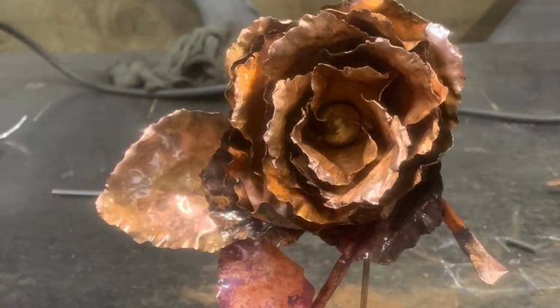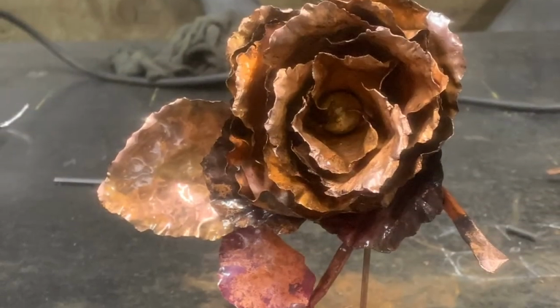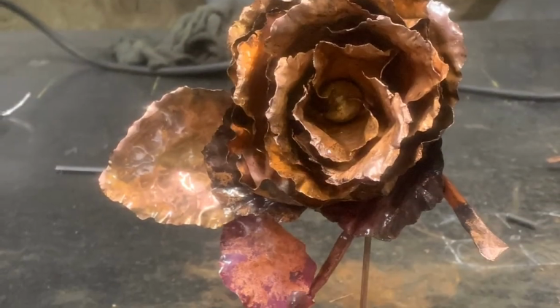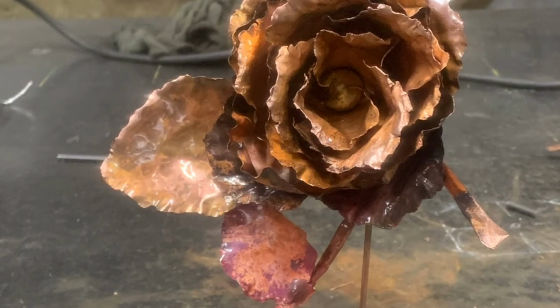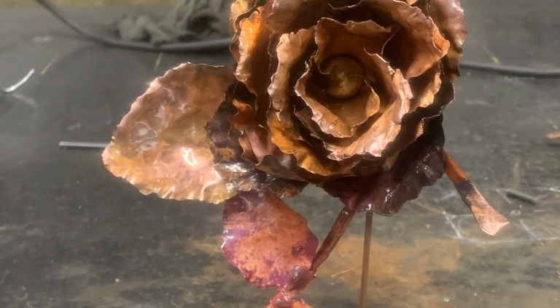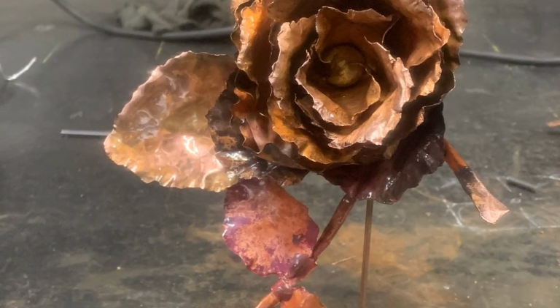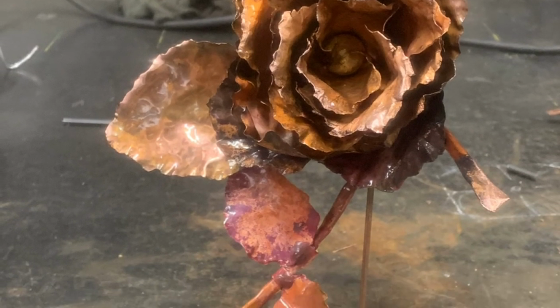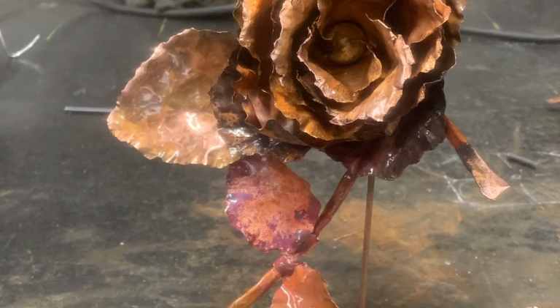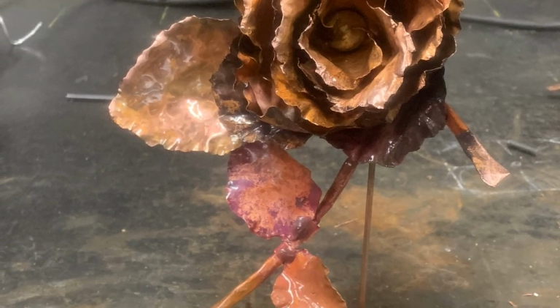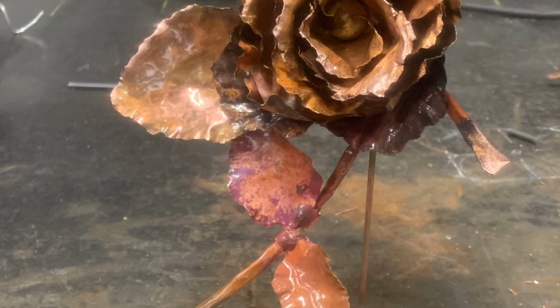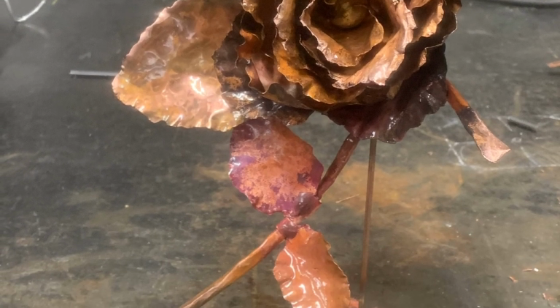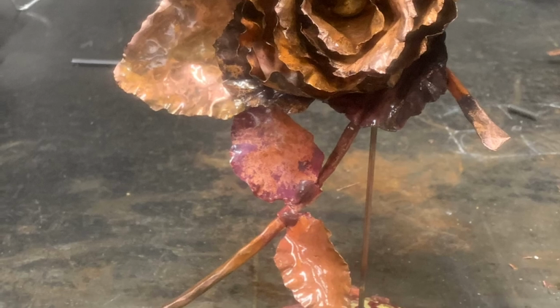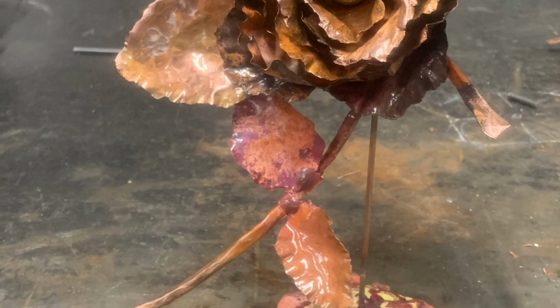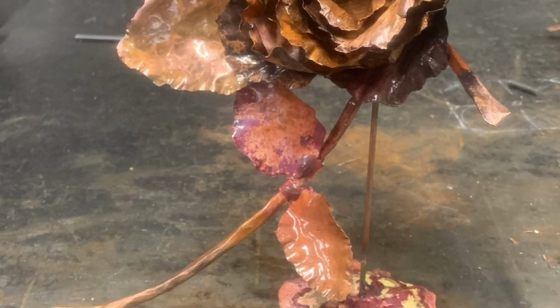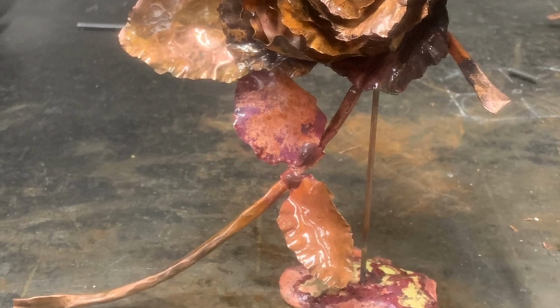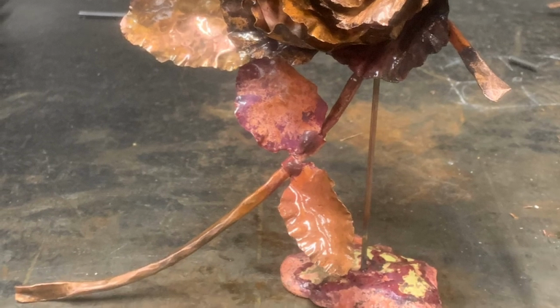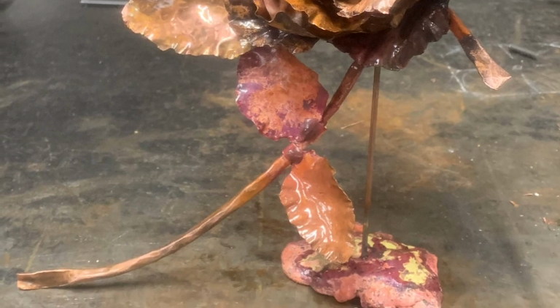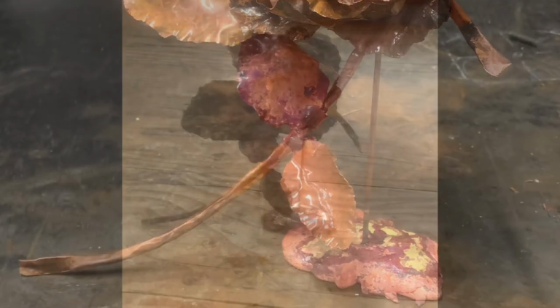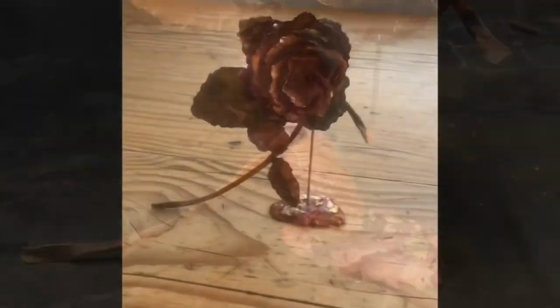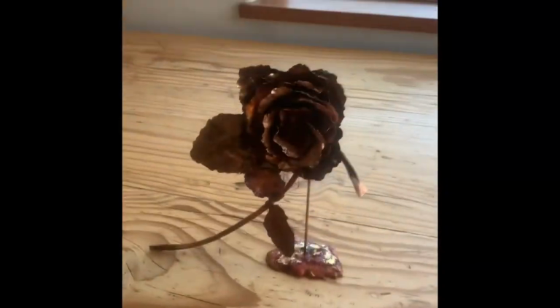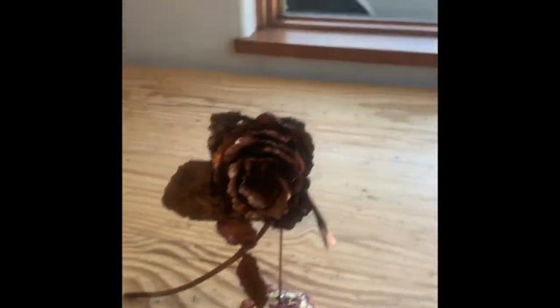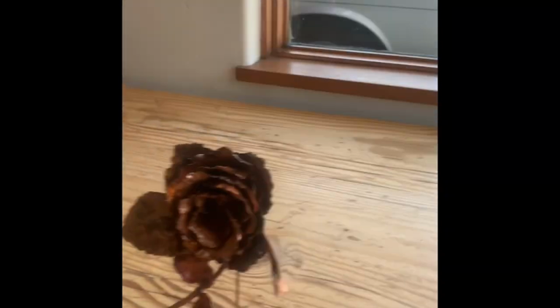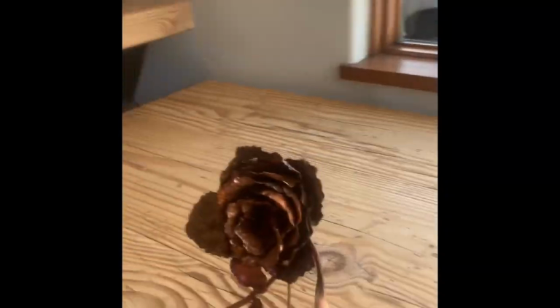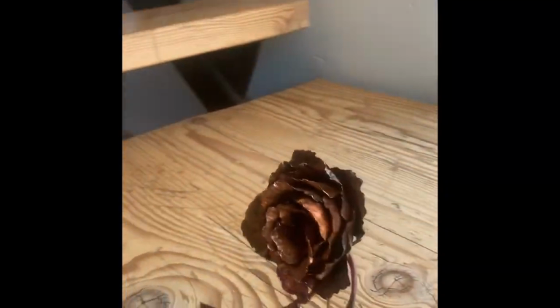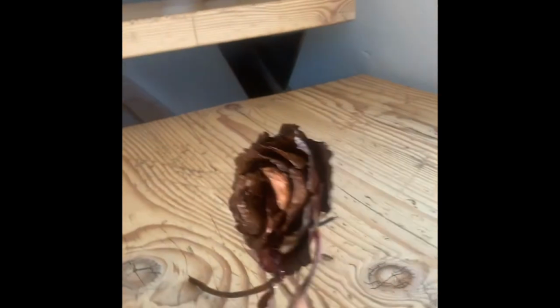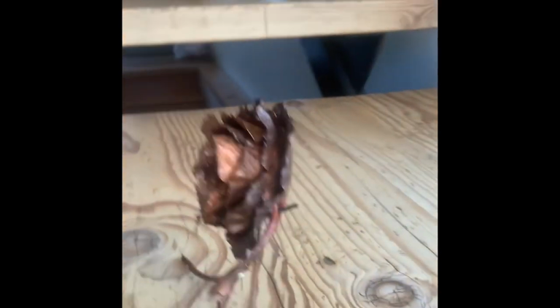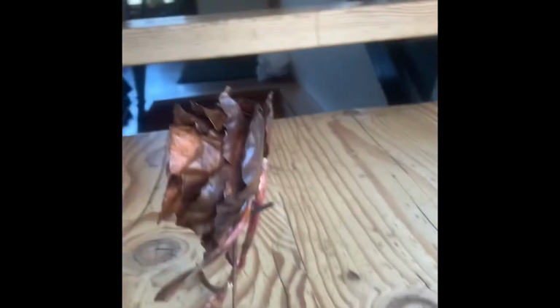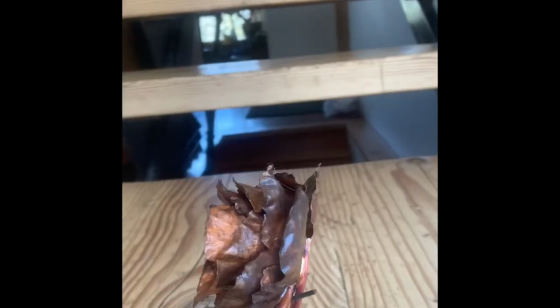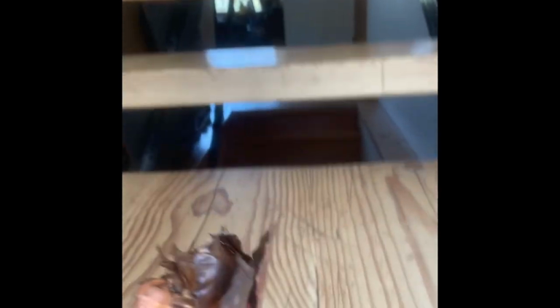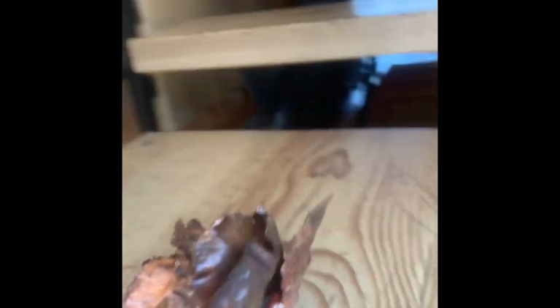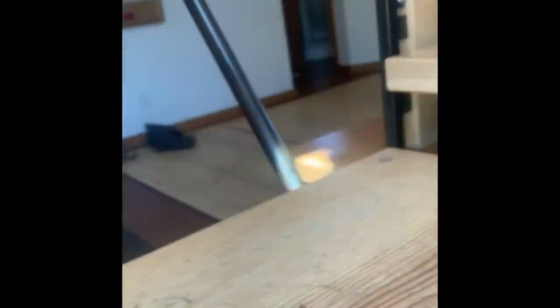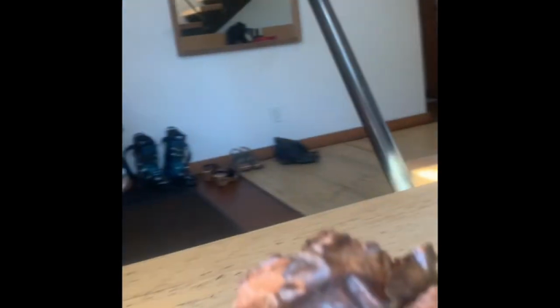The end product looks amazing, and I couldn't be more happy with it. I'm very grateful for my community expert, Donnie, for committing his time to teach me how to weld. This has been an amazing experience. Thank you.